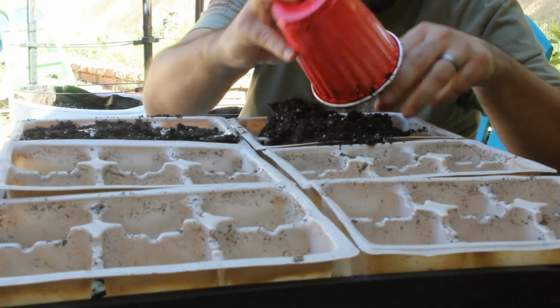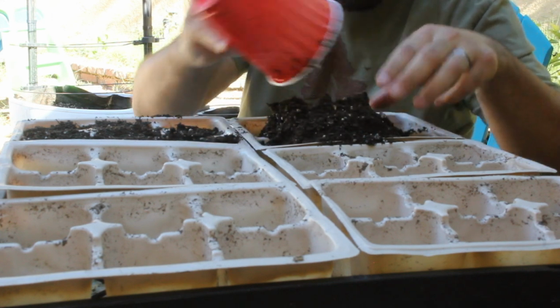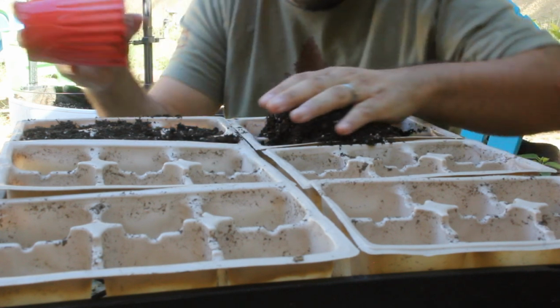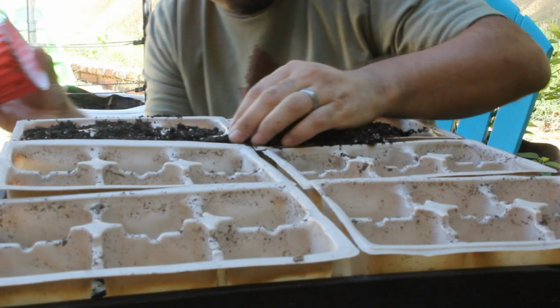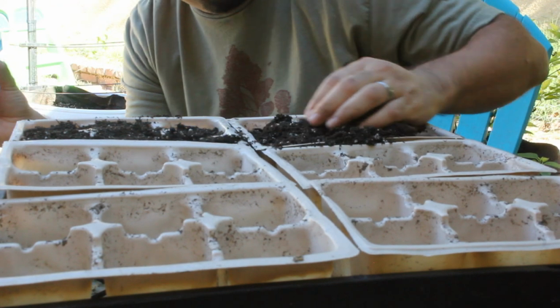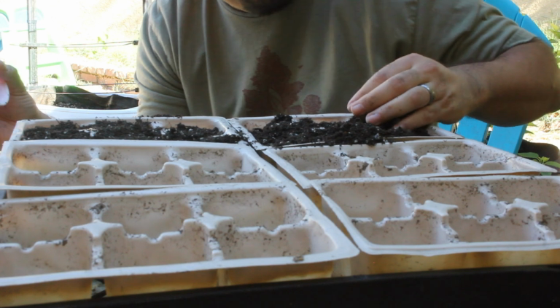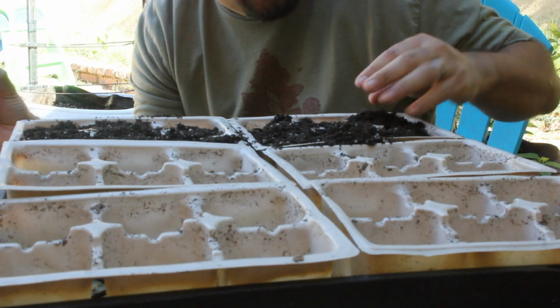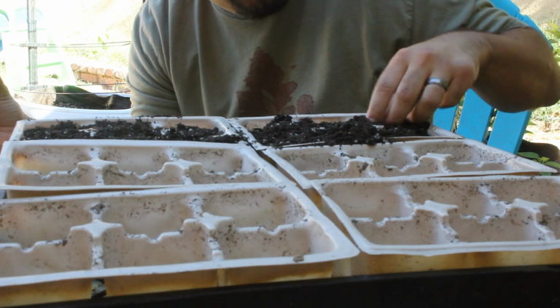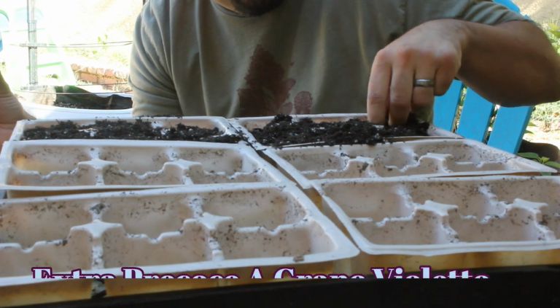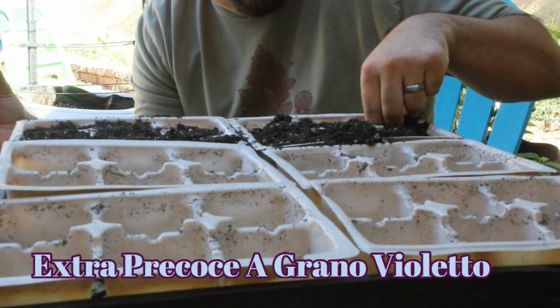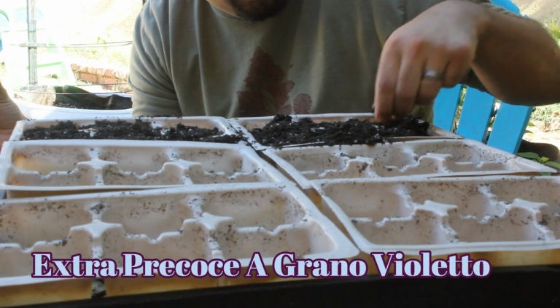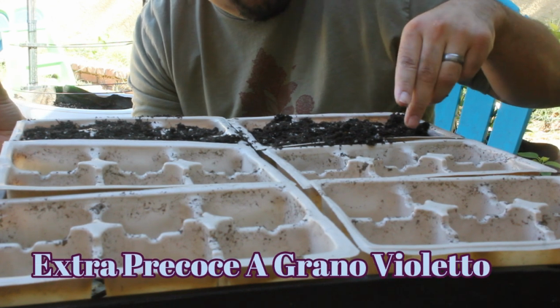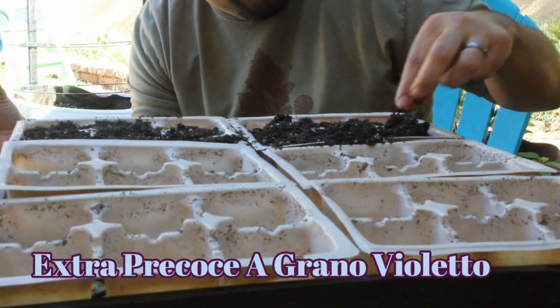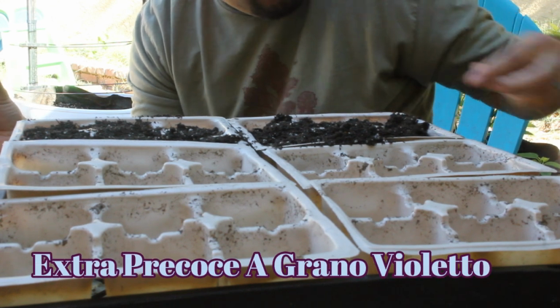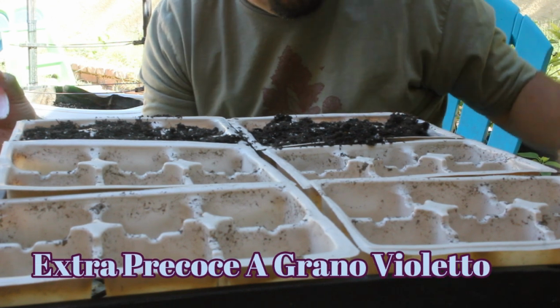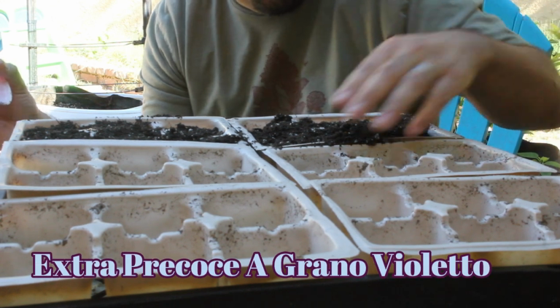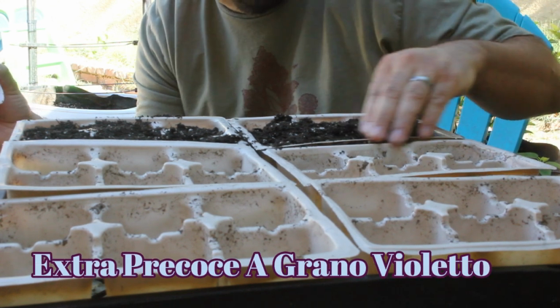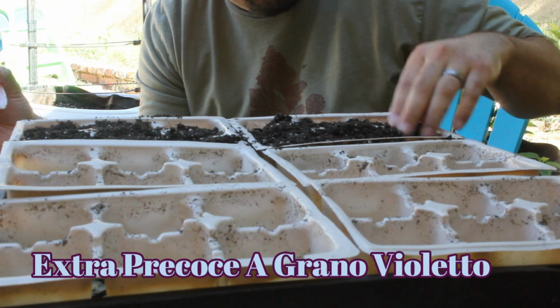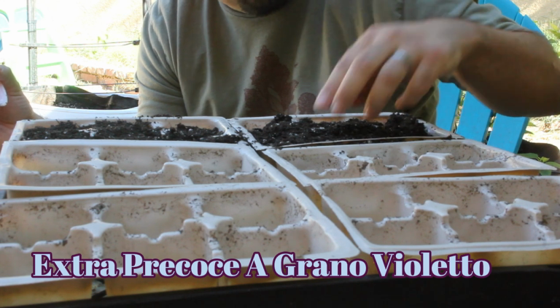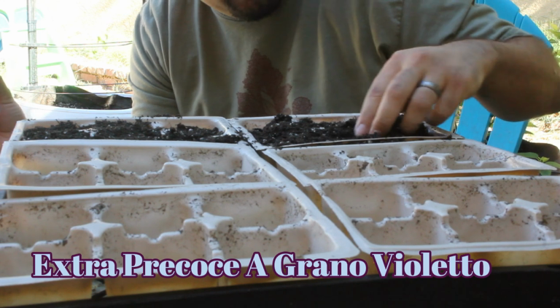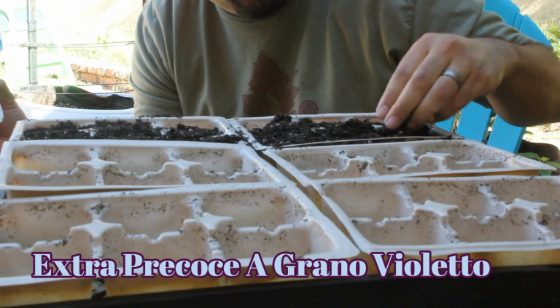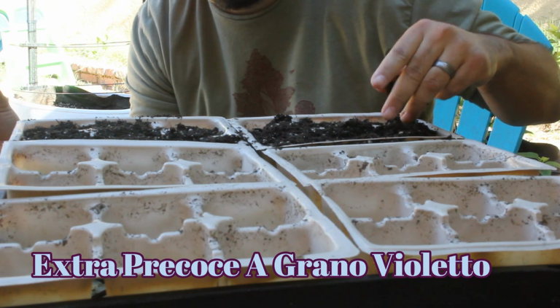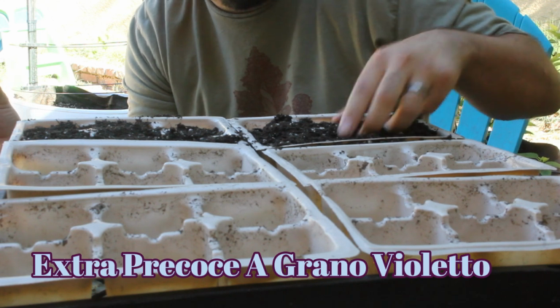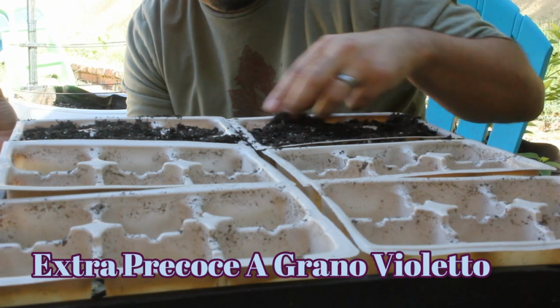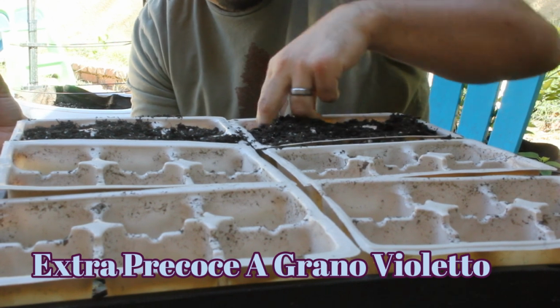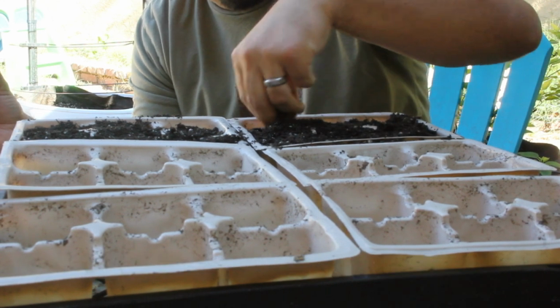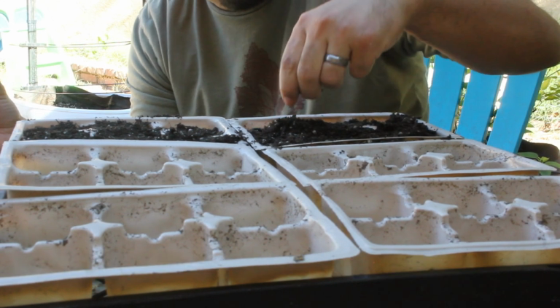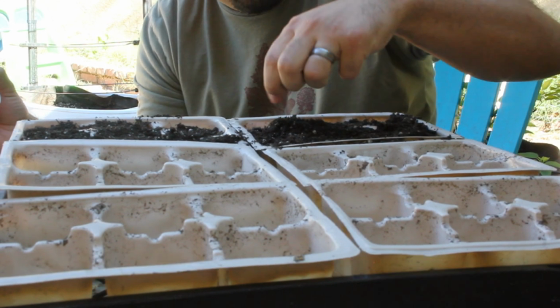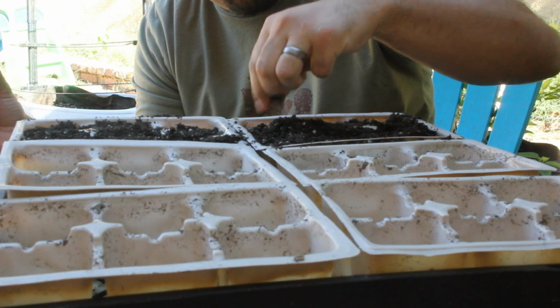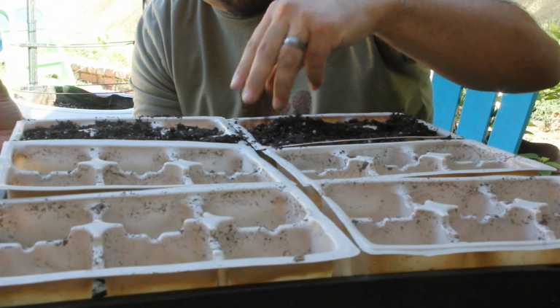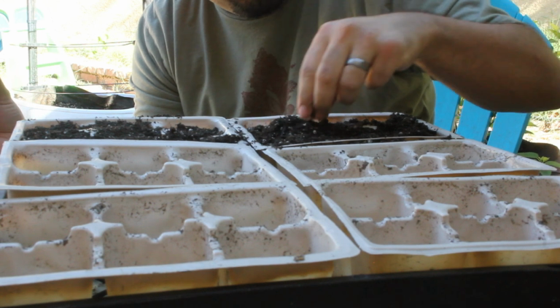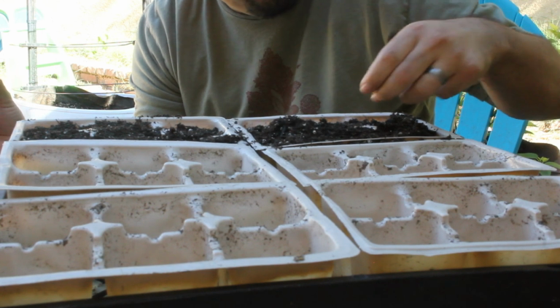I have grown a purple variety from Baker Creek before — something called Precose Violeto, something like that. I'll go ahead and link that in the description below if I remember.